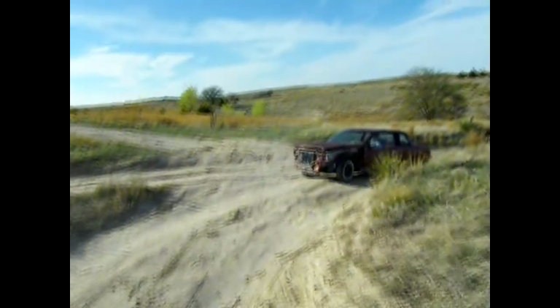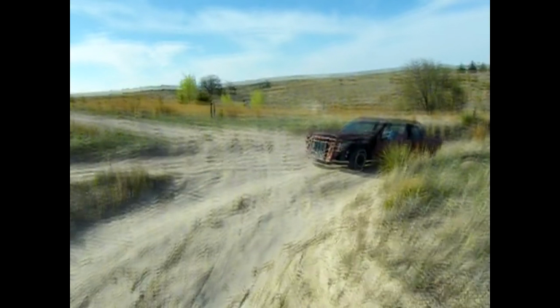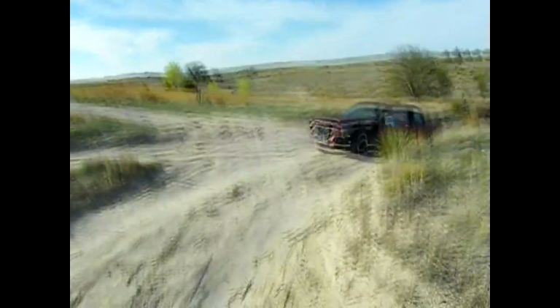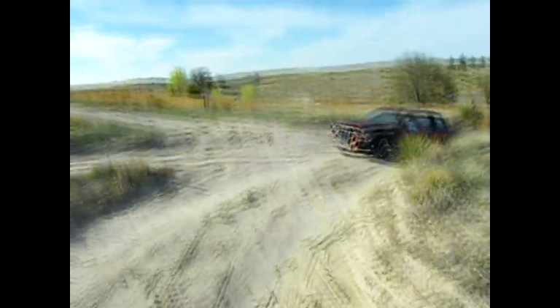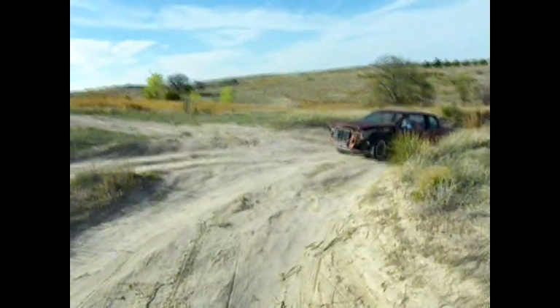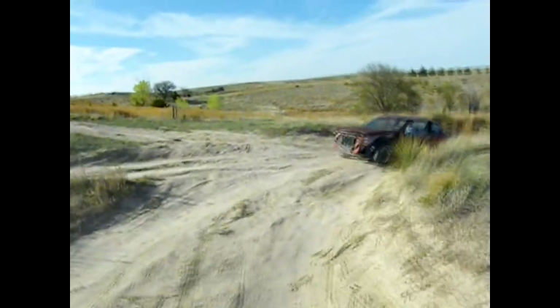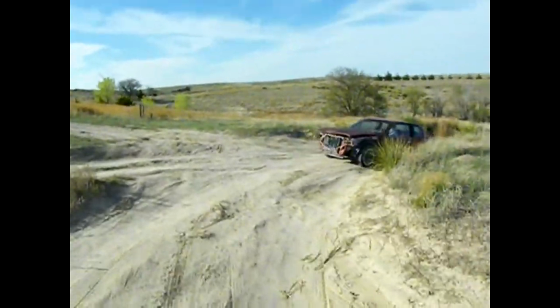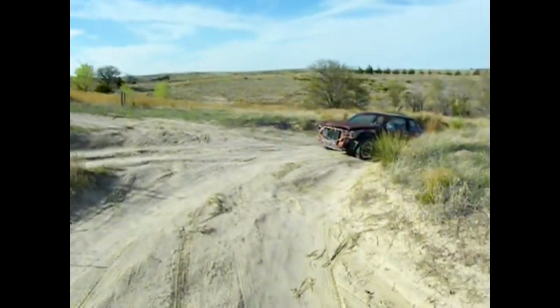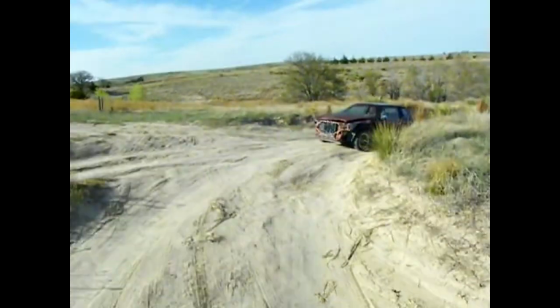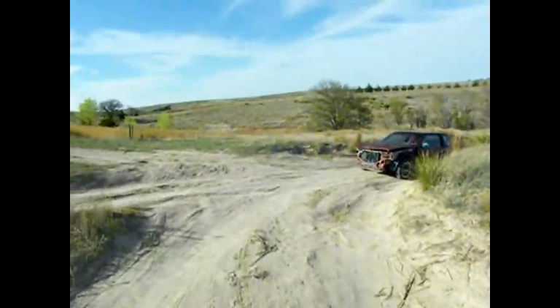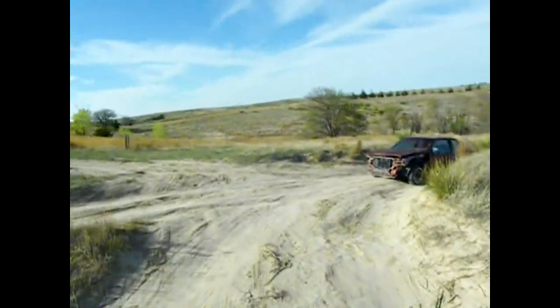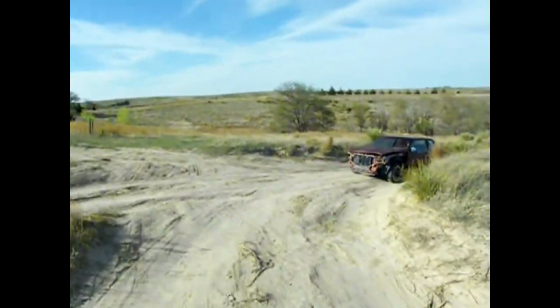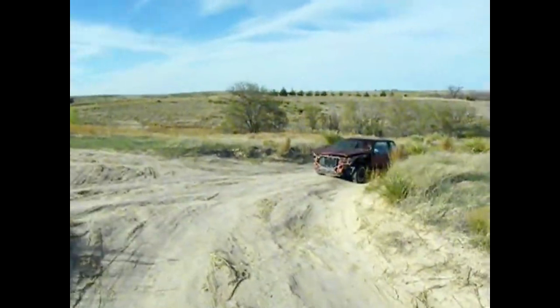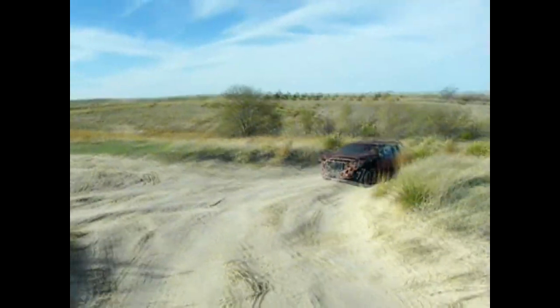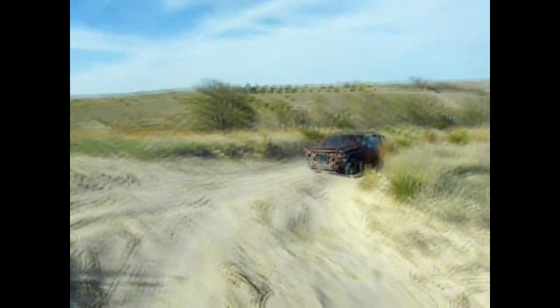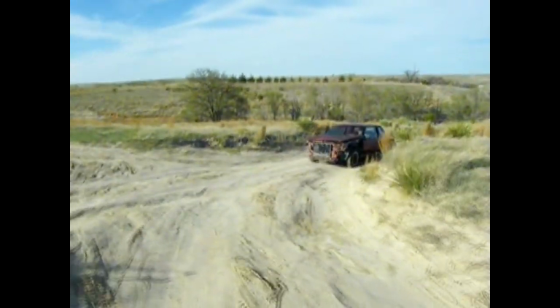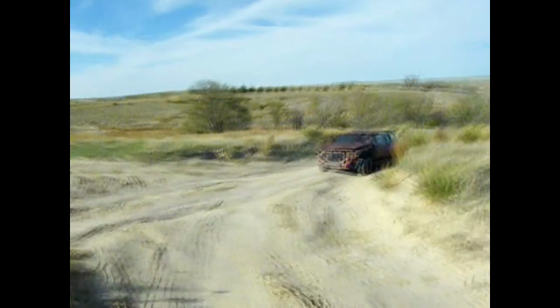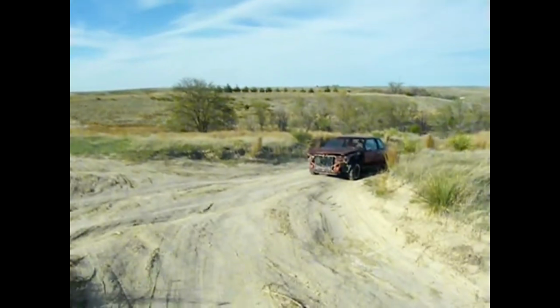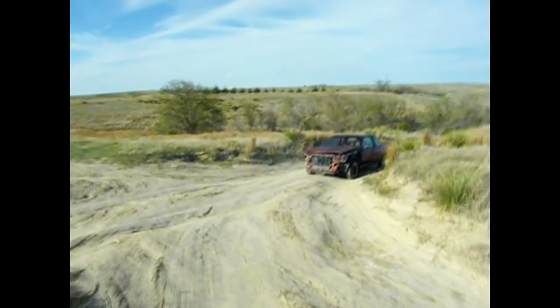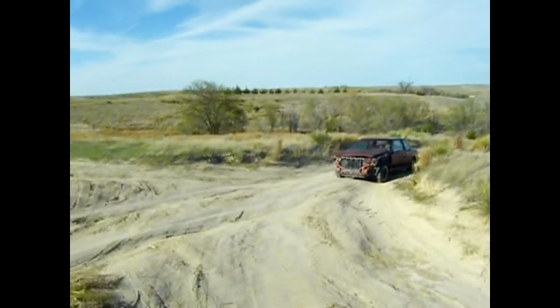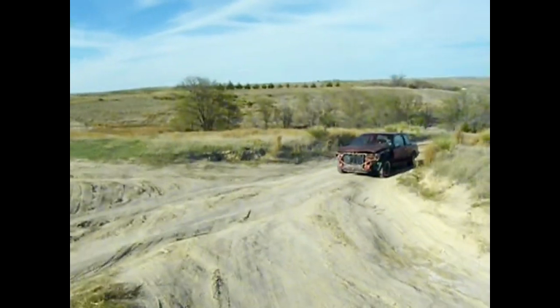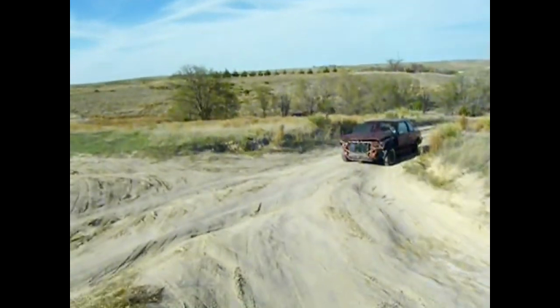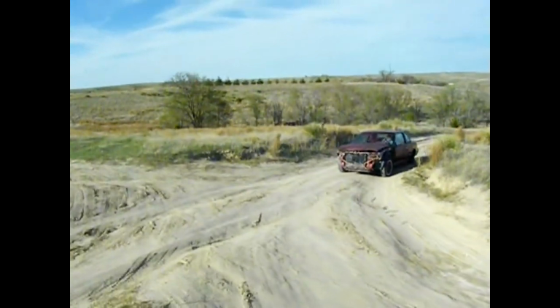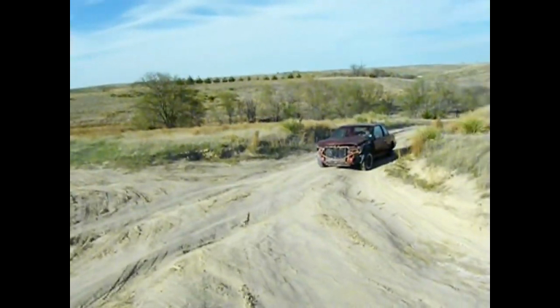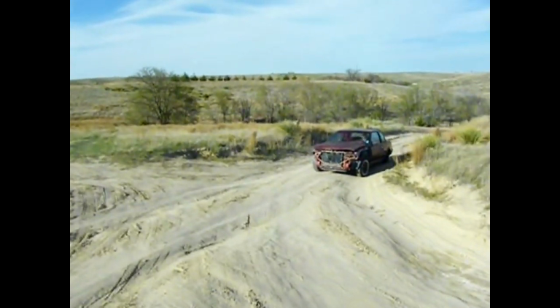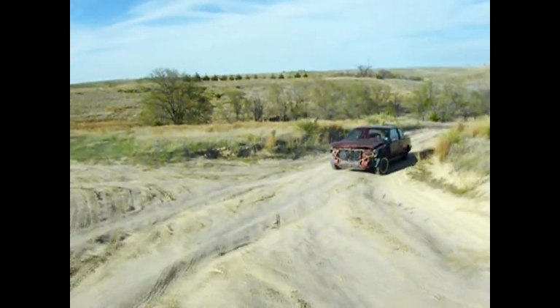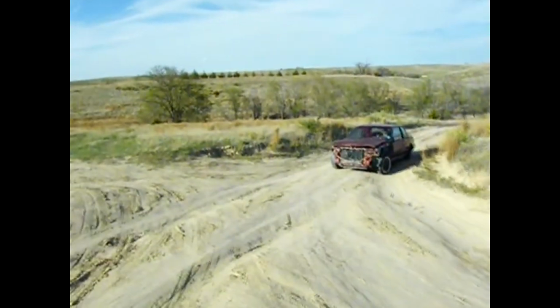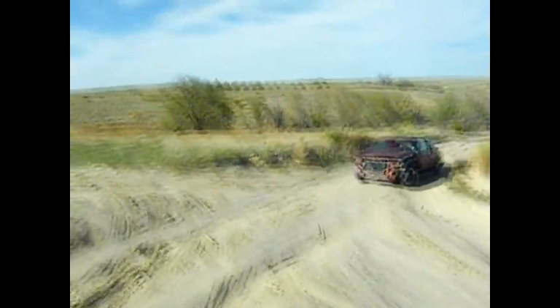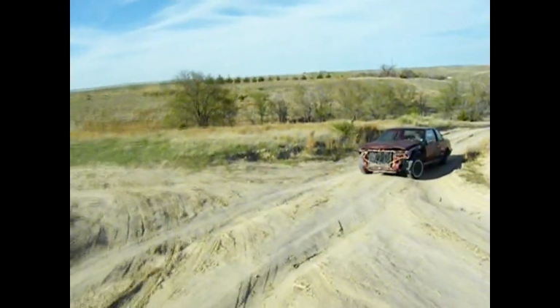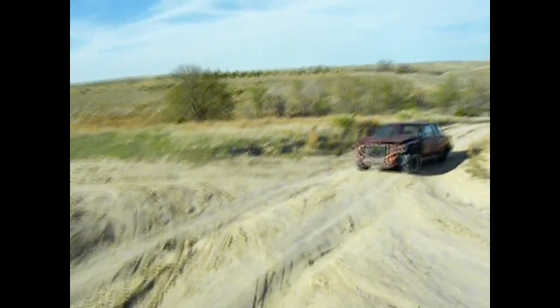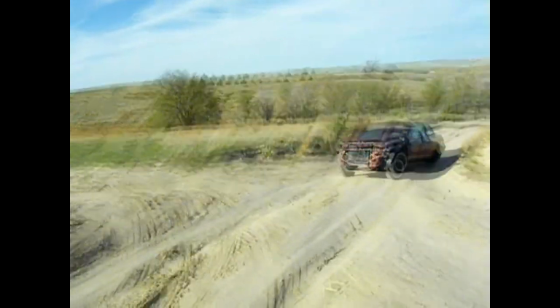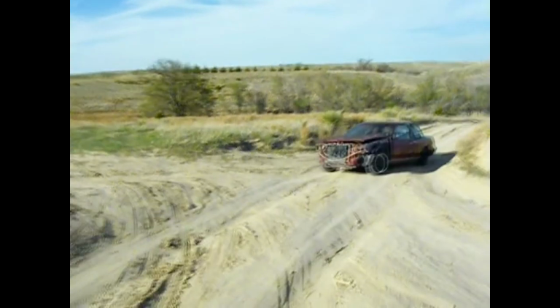As you can see, we have ruts in the road so the car won't go across. Someone has to back it down the hill so you can get a straight shot up. The ruts aren't that bad that way.